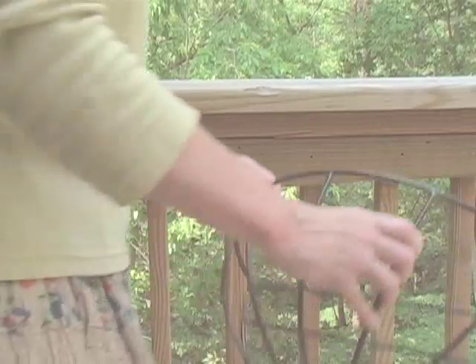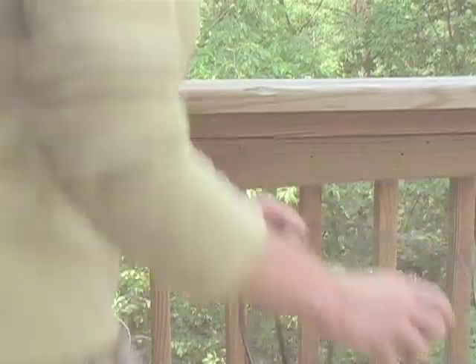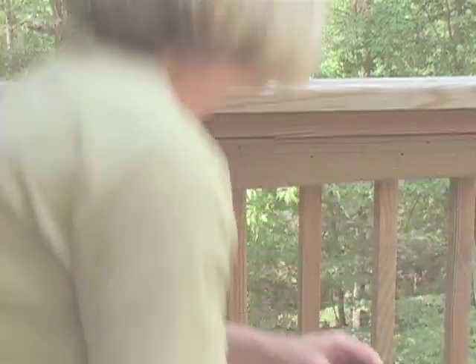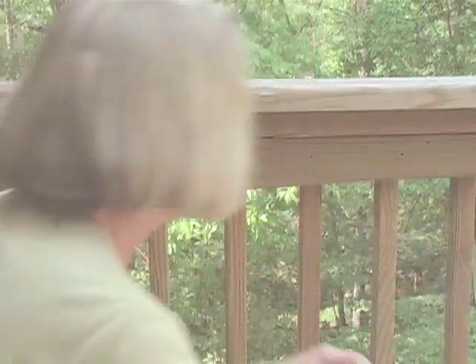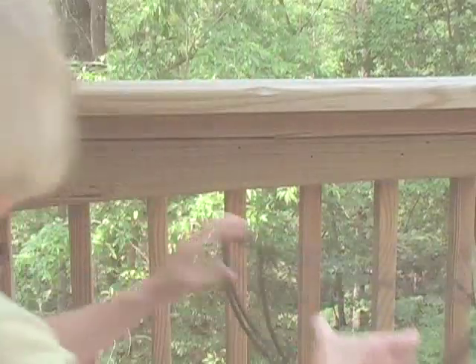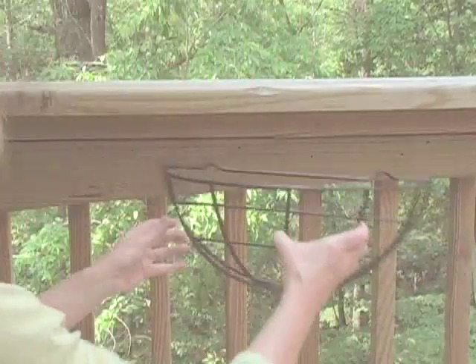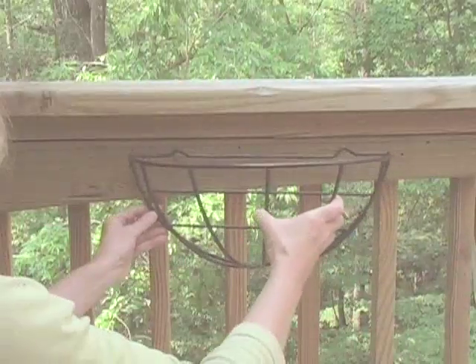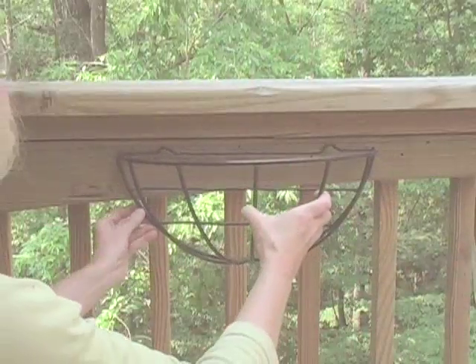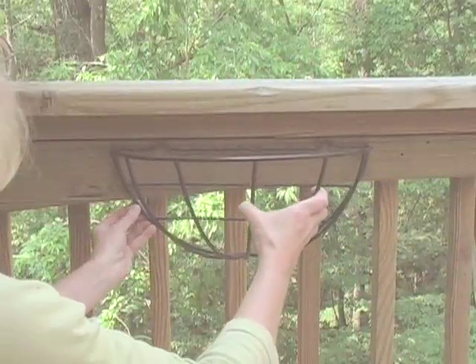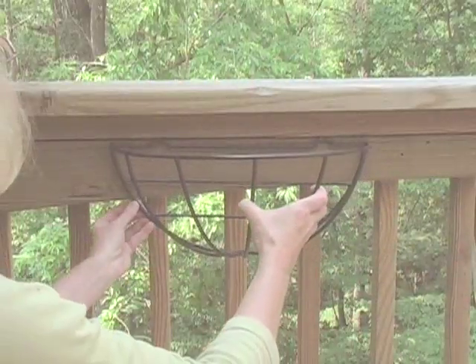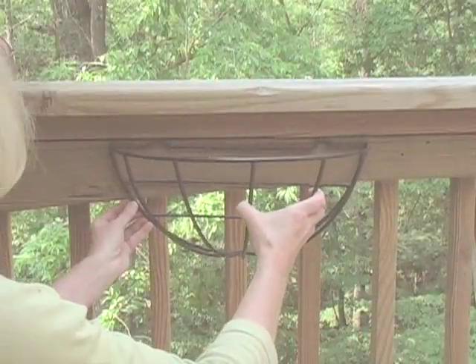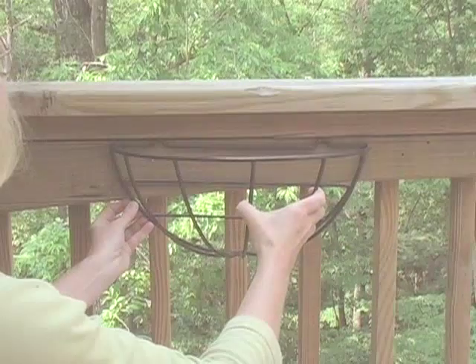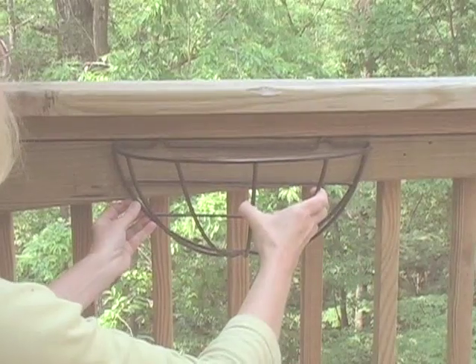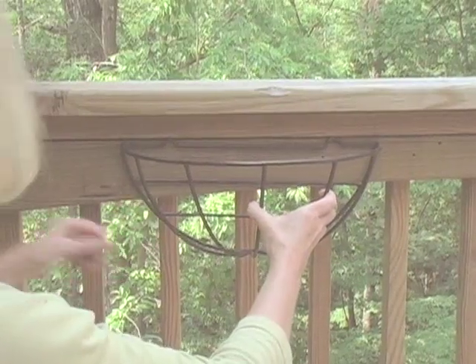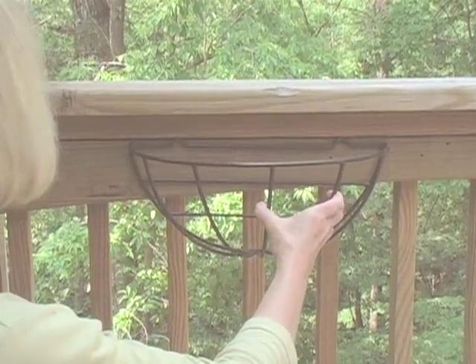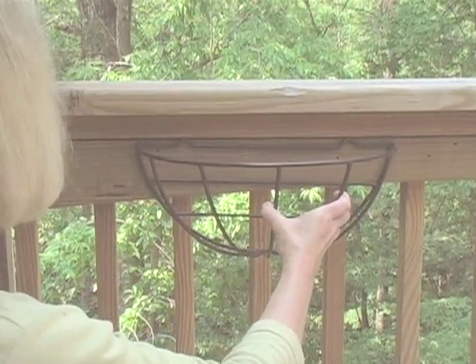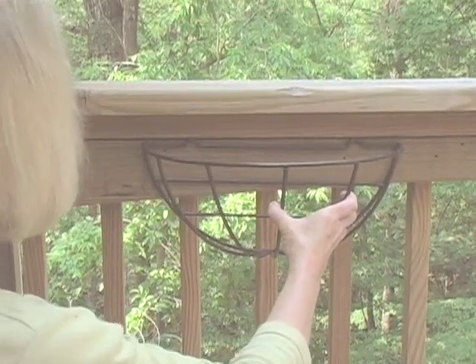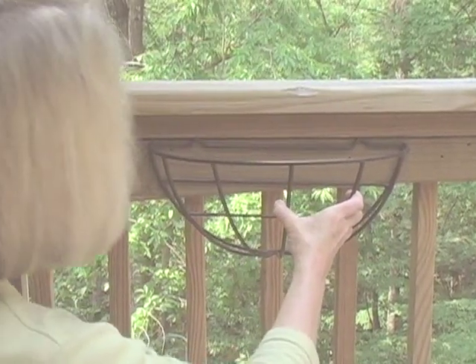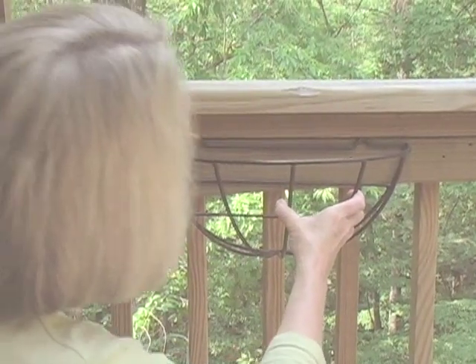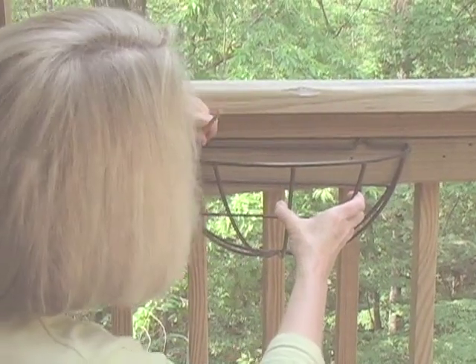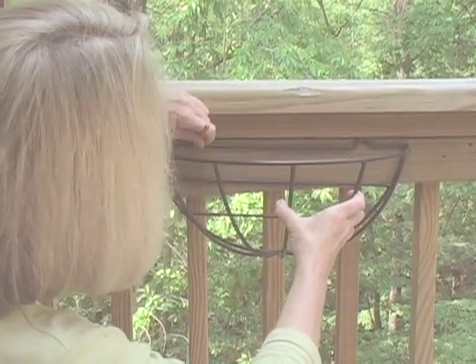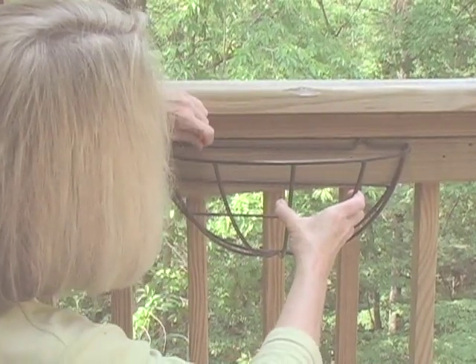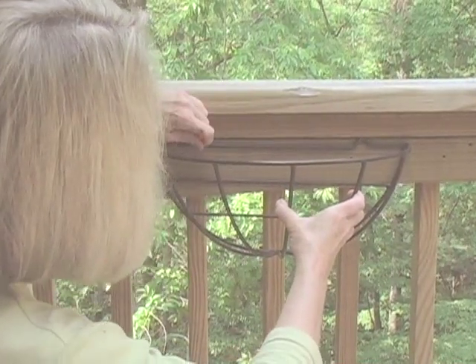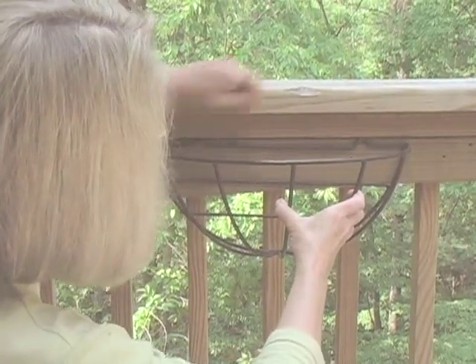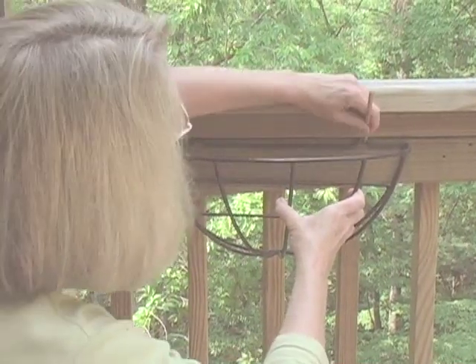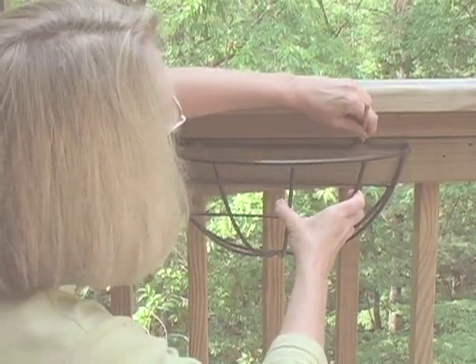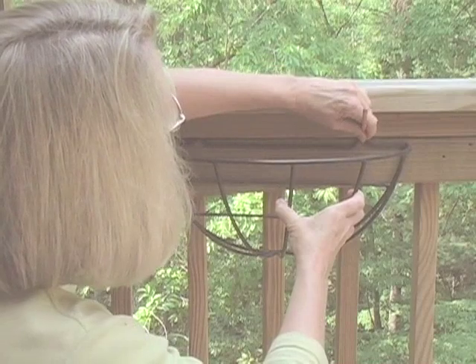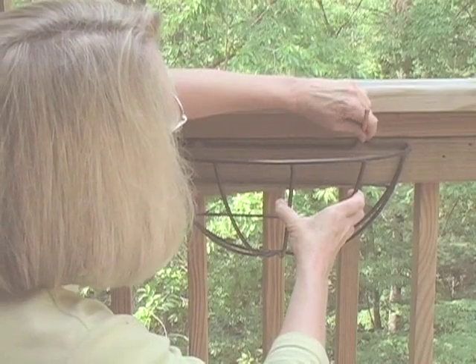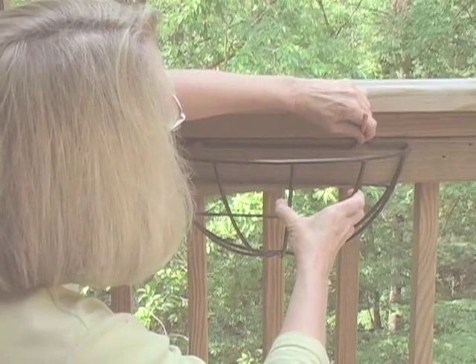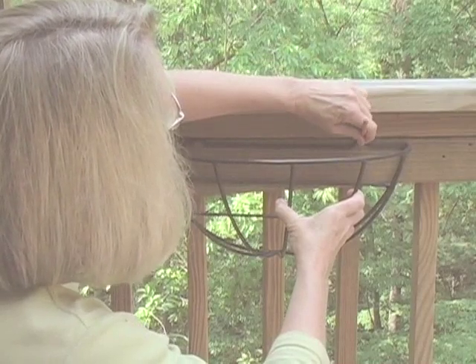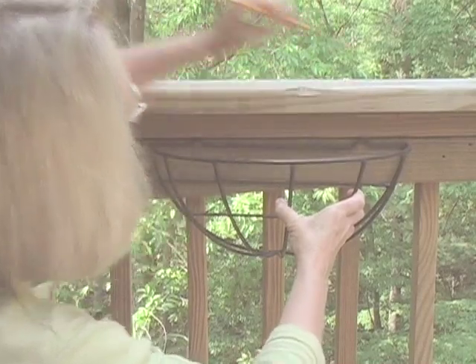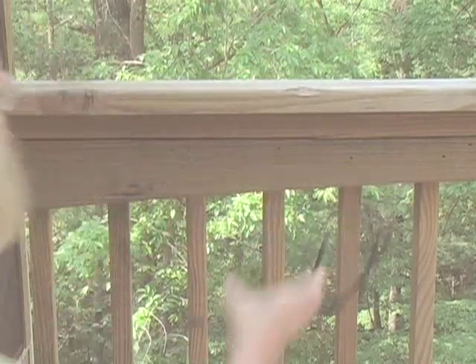Wall baskets are easily supported just by two screws. Put the wall basket where you want it to hang, and make two nice heavy marks under the two notches.